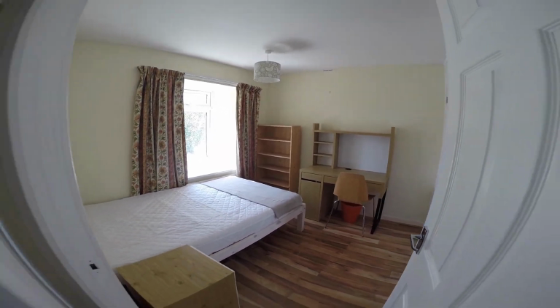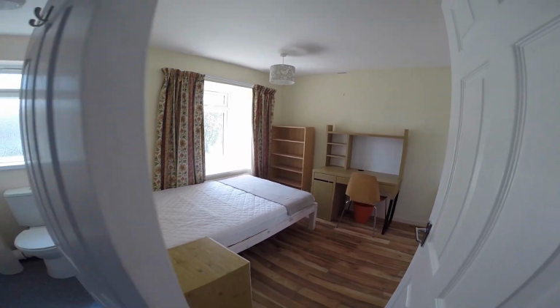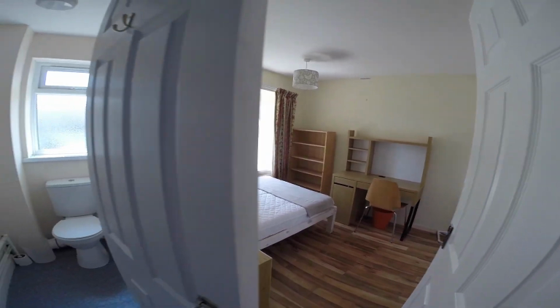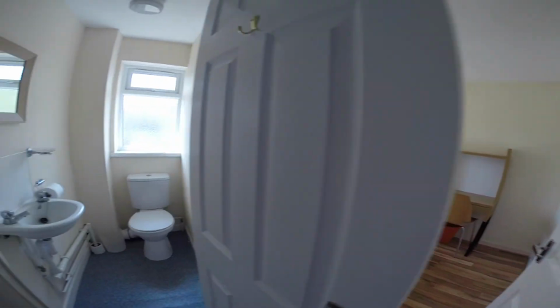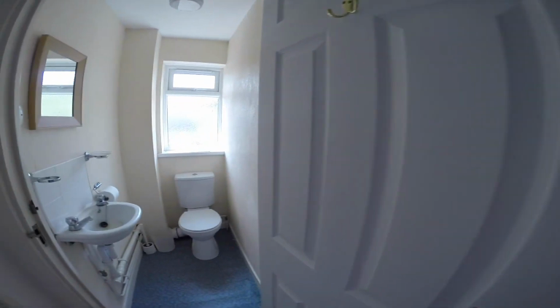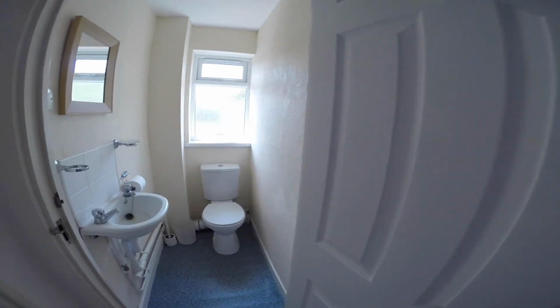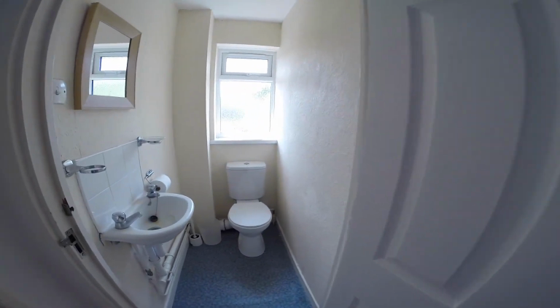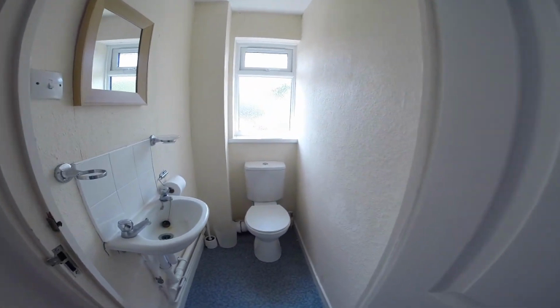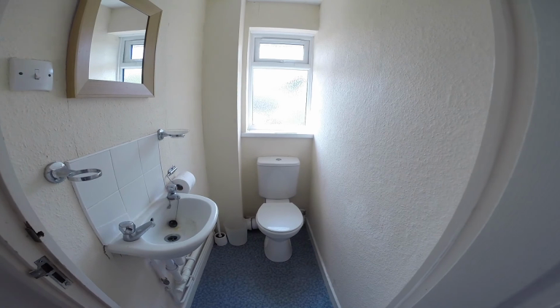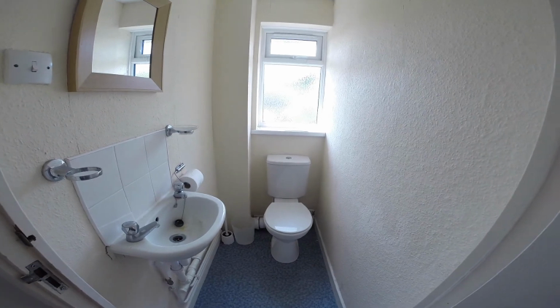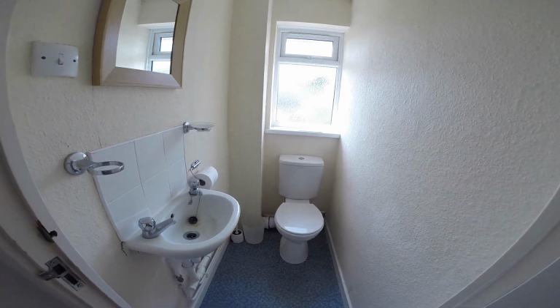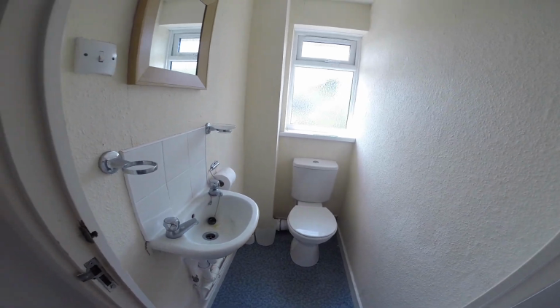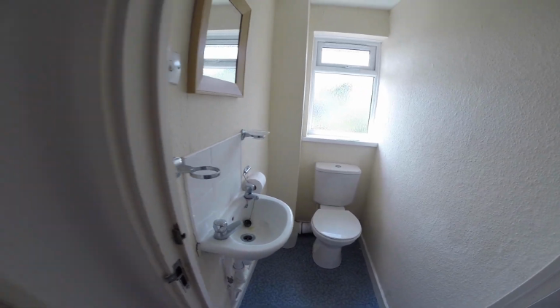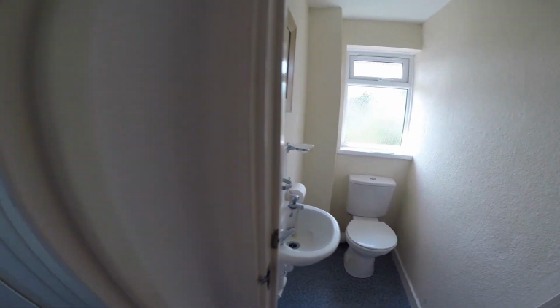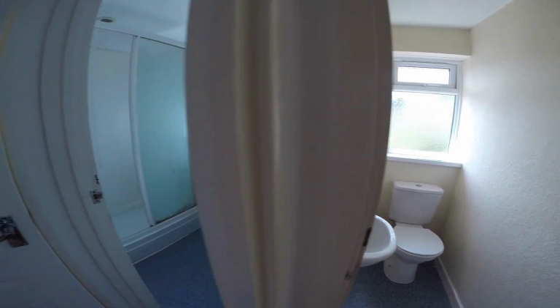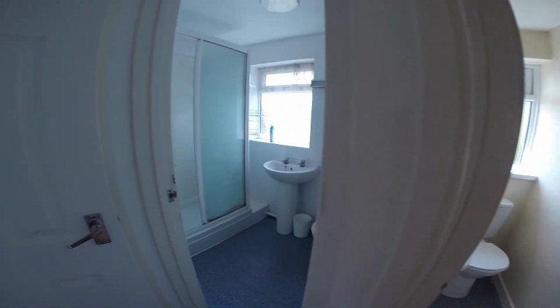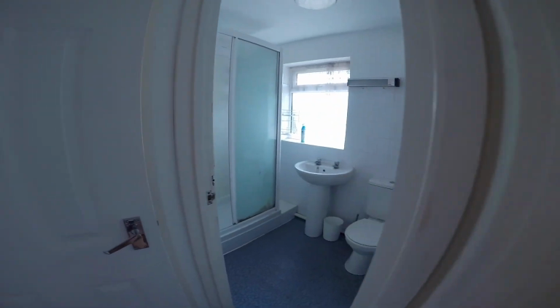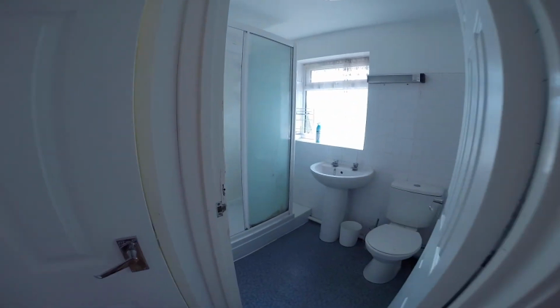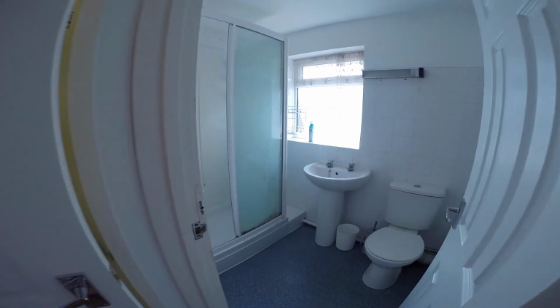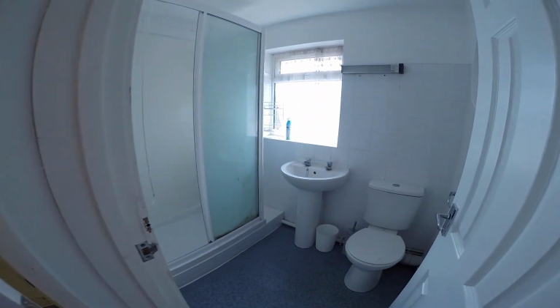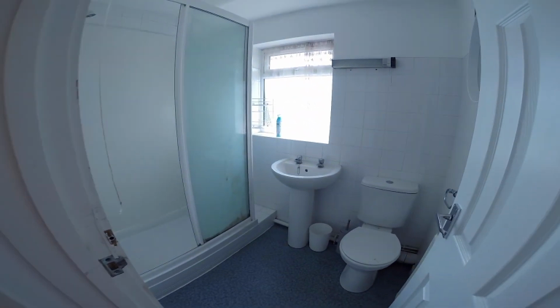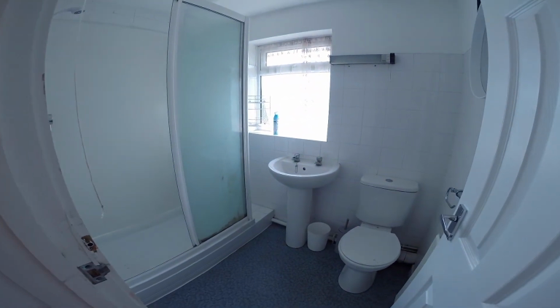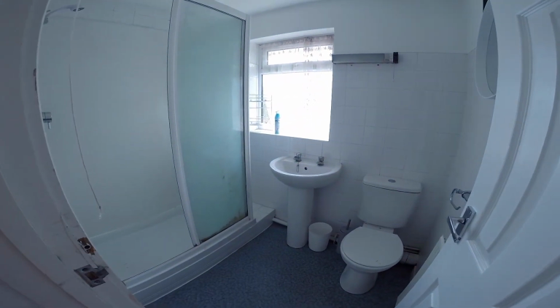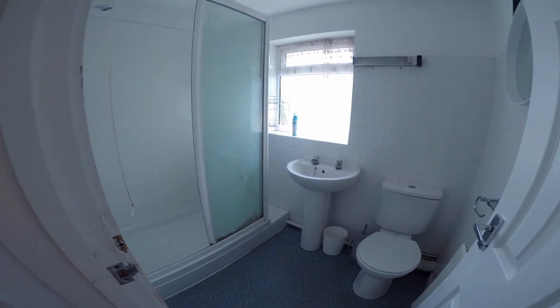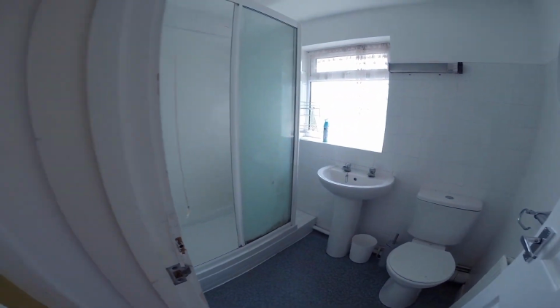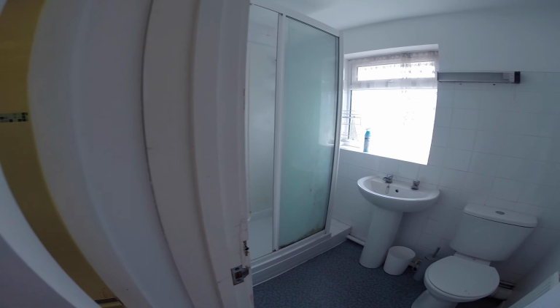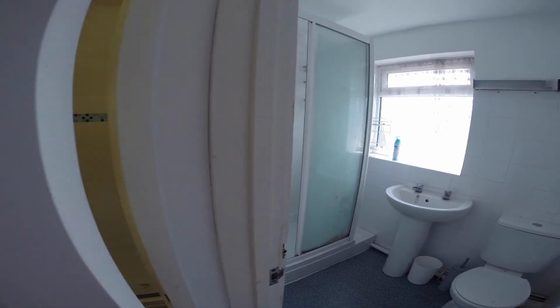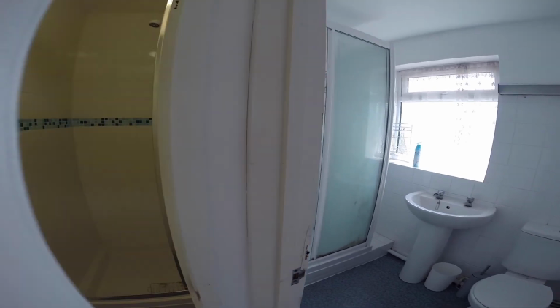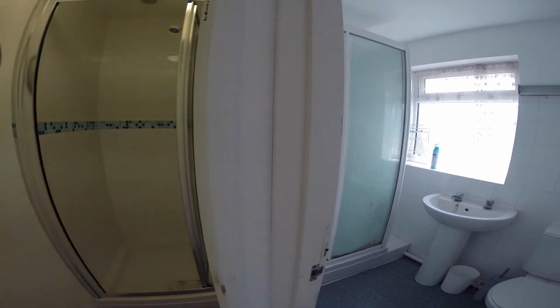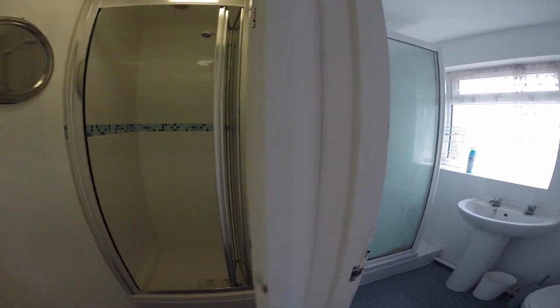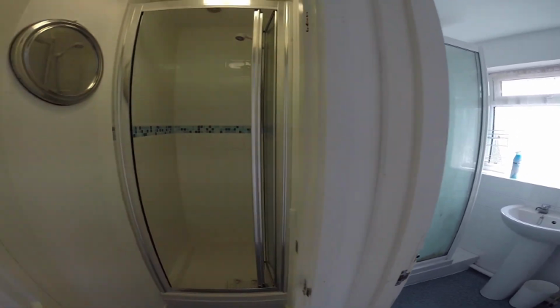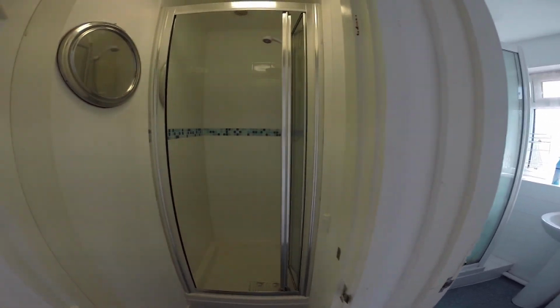Just here we have the upstairs toilet equipped with a toilet and a basin, and next to that we have the bathroom. We have another toilet and another basin in here as well as a shower, and there's also another shower next door.